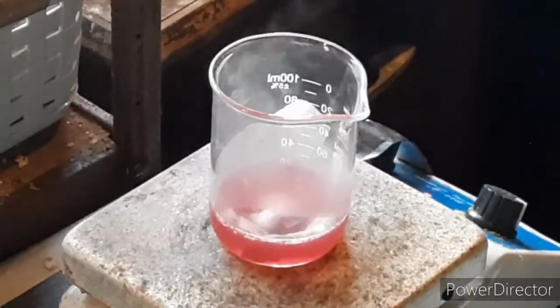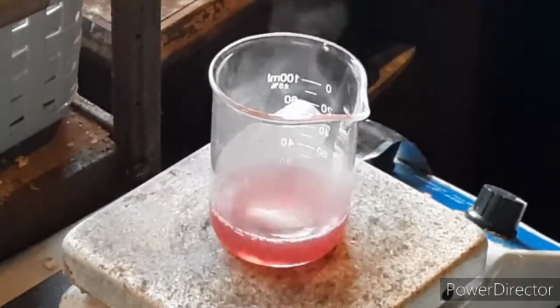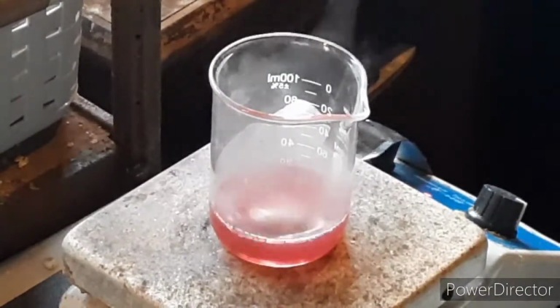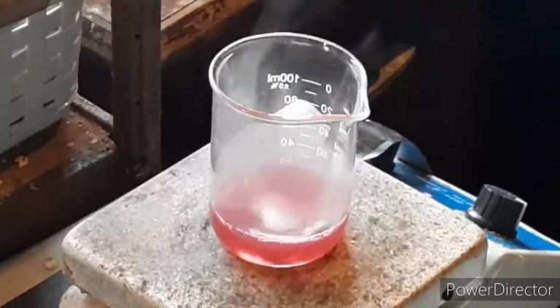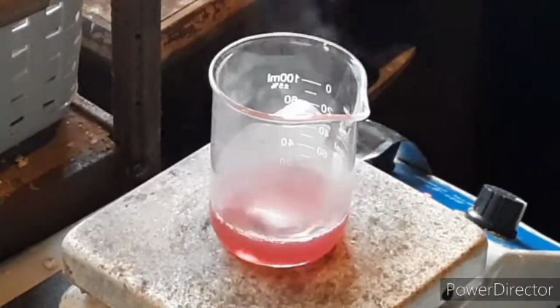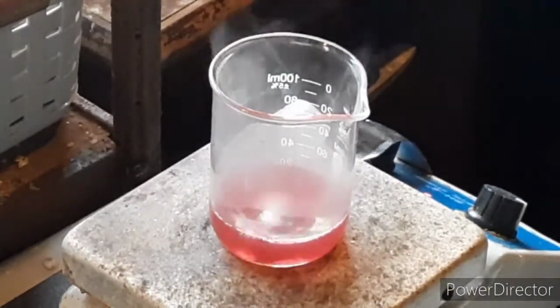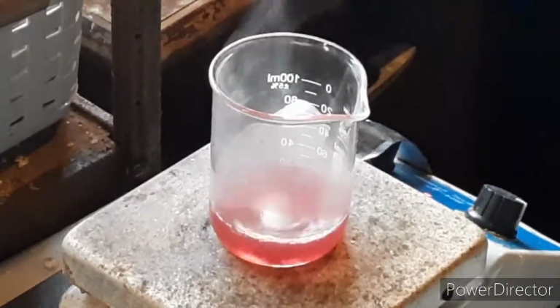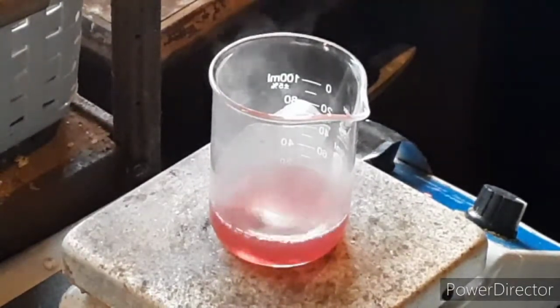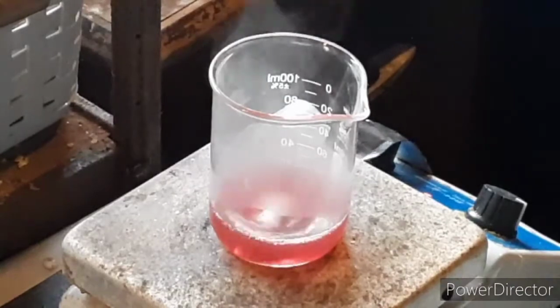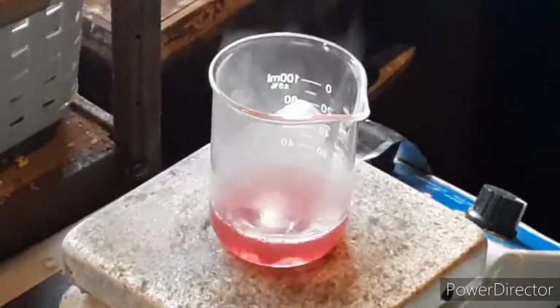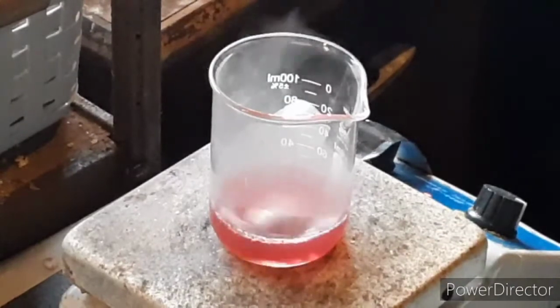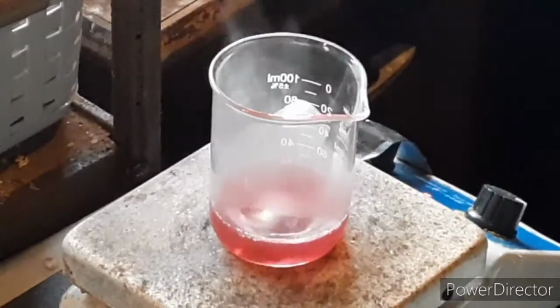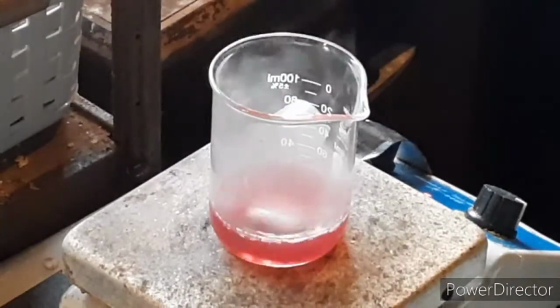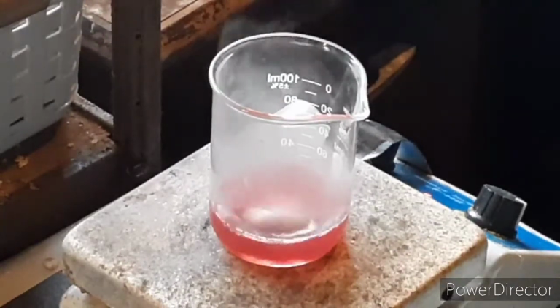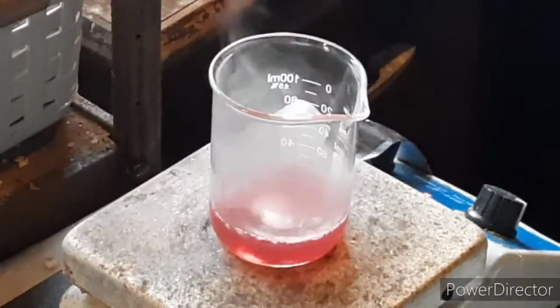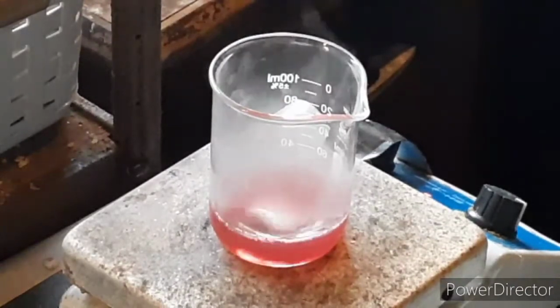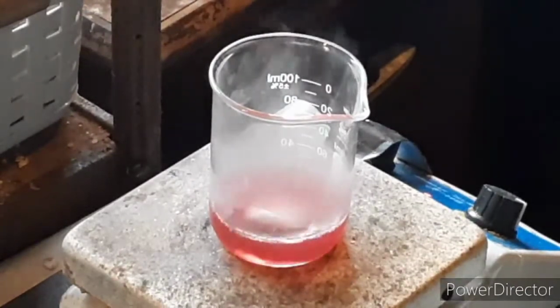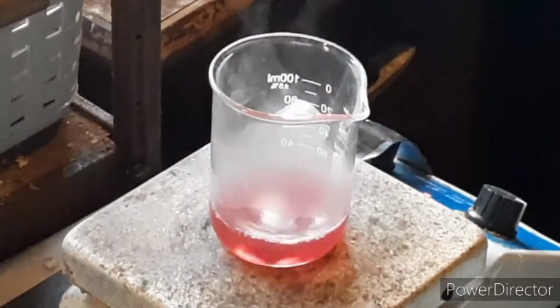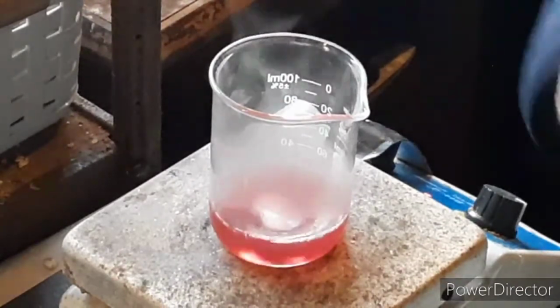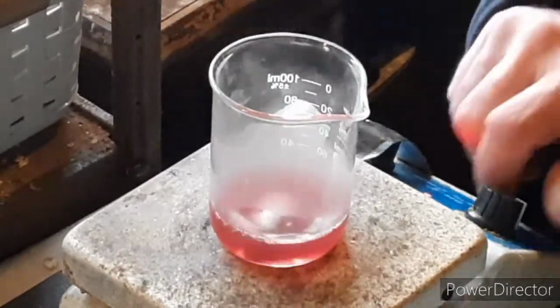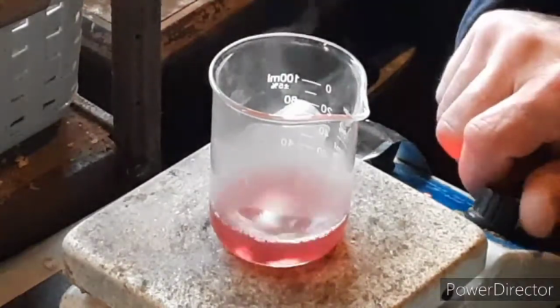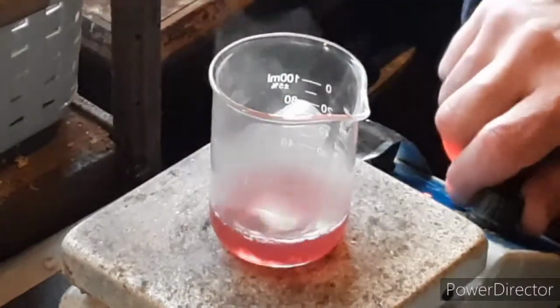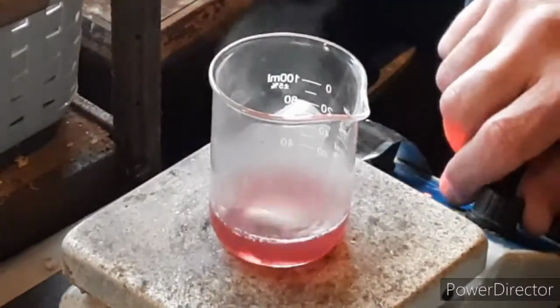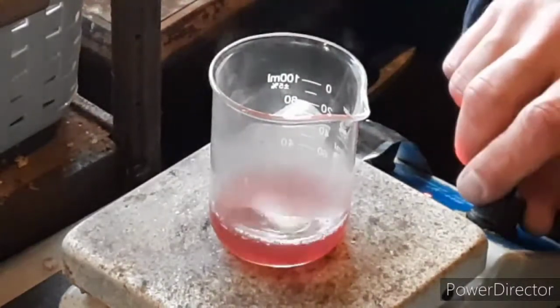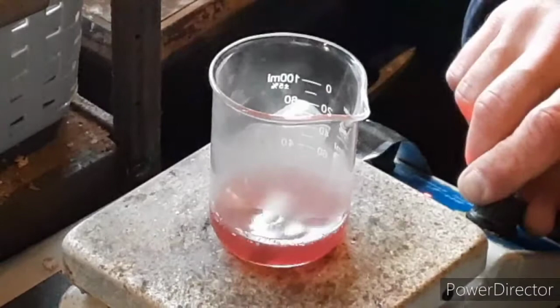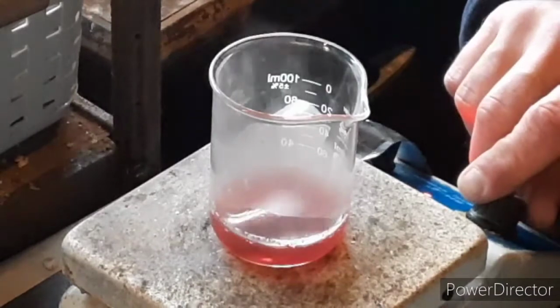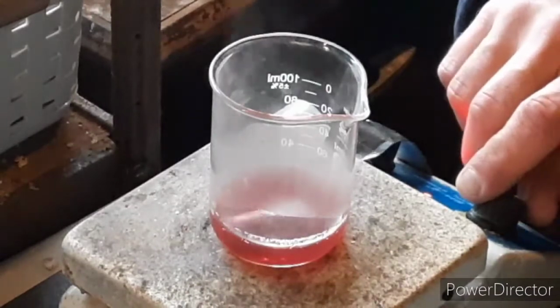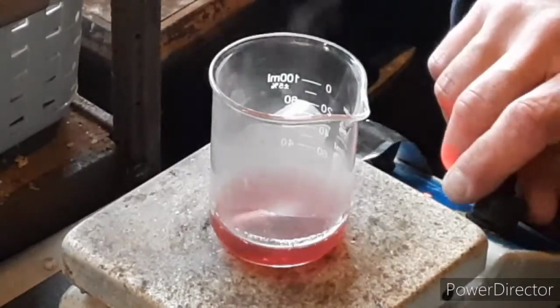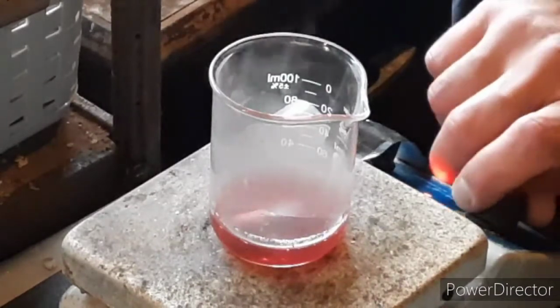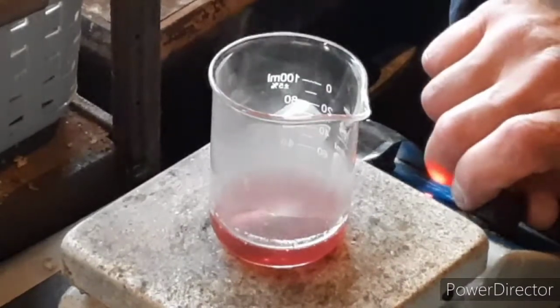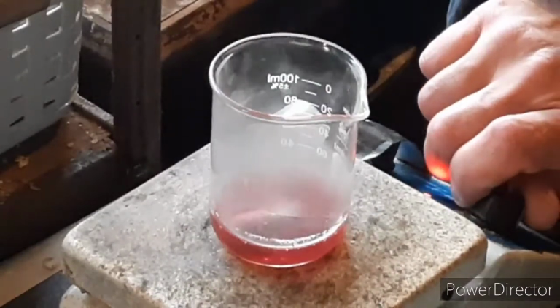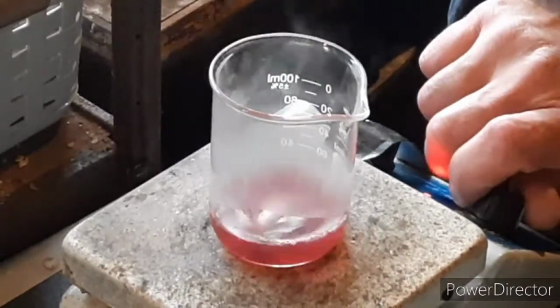And this isn't going to take very long at all because this water has been heating as I was setting up the camera. It looks like it's pretty much dissolved already.